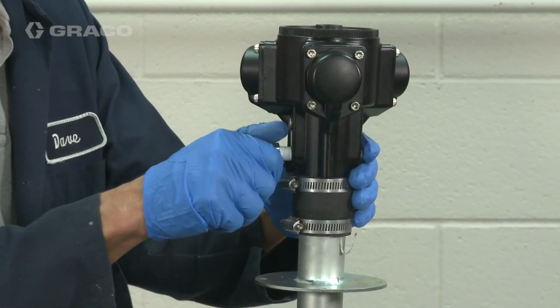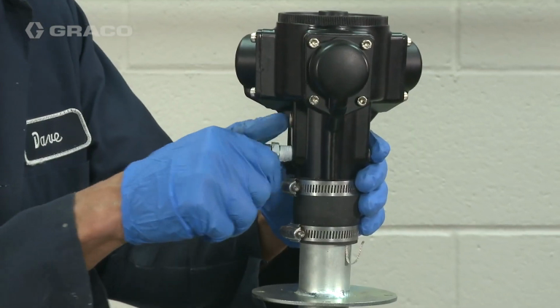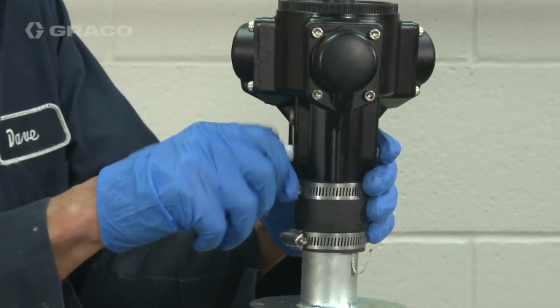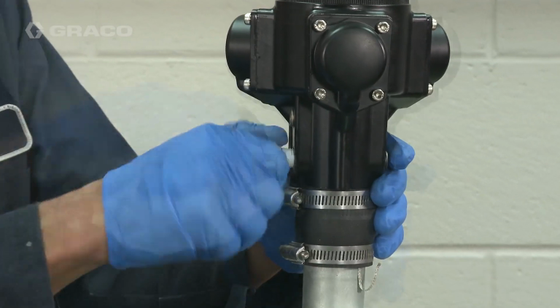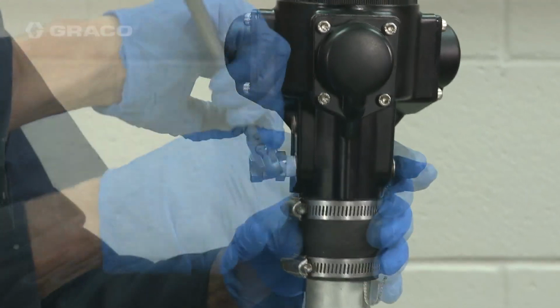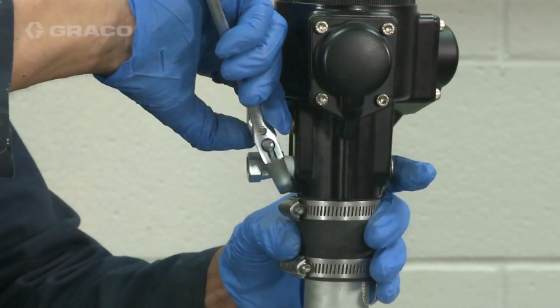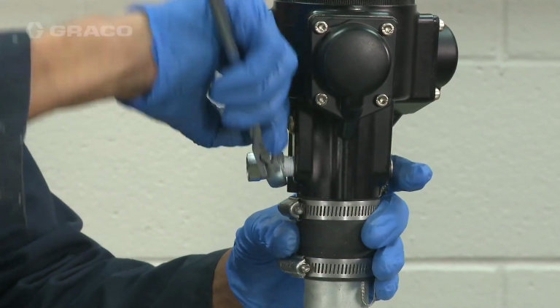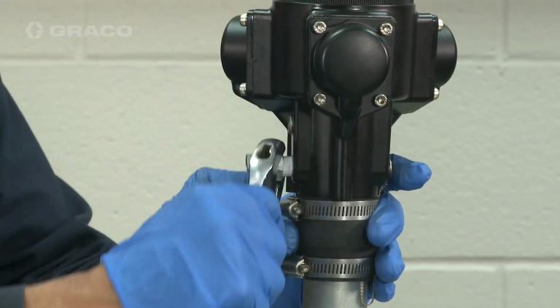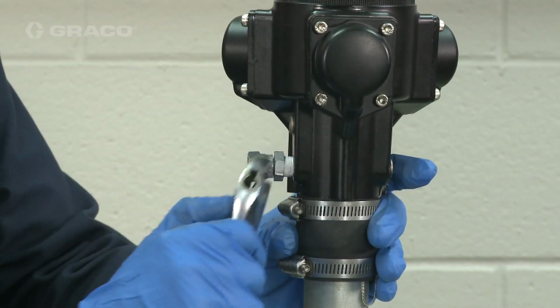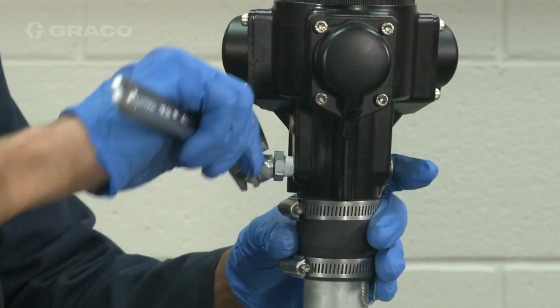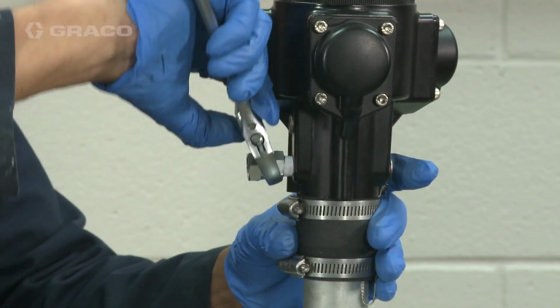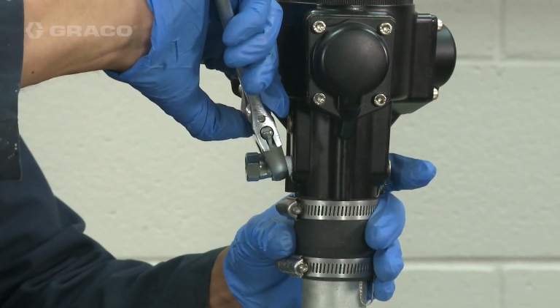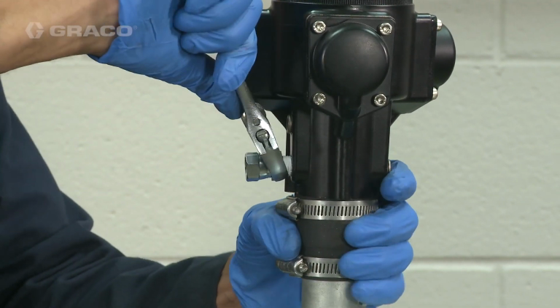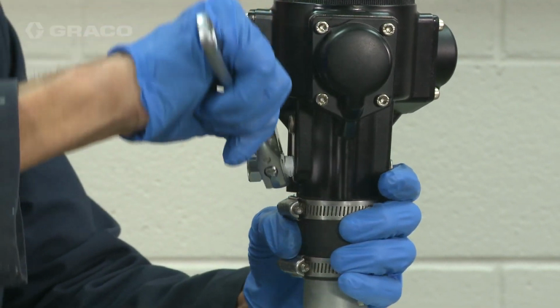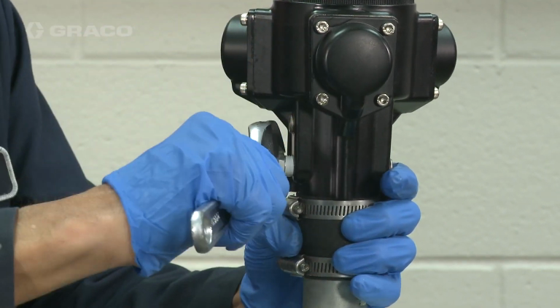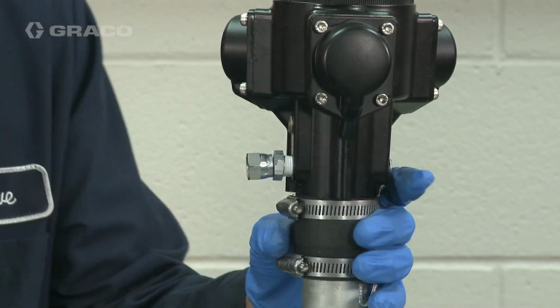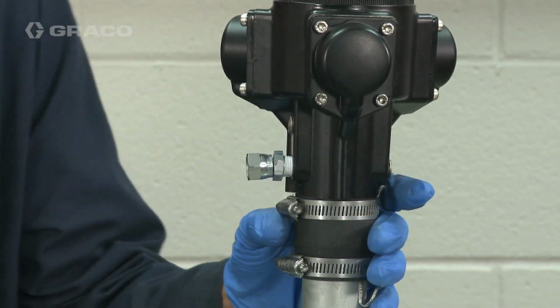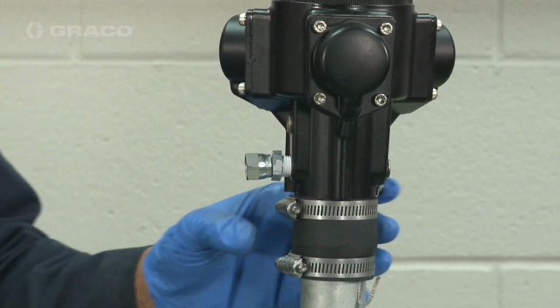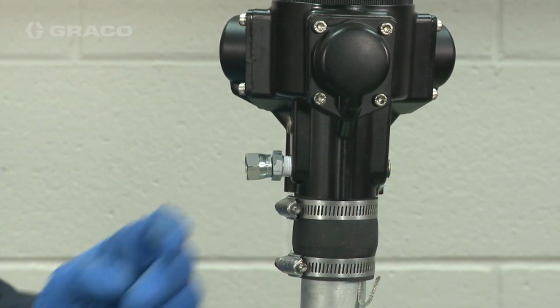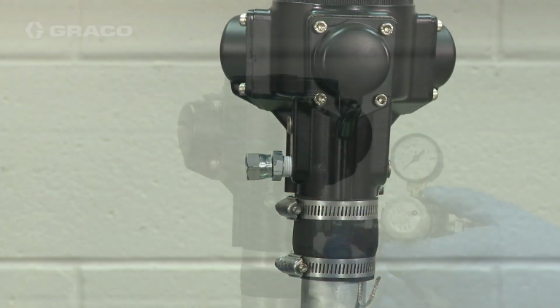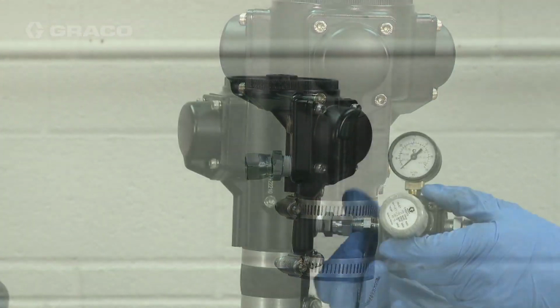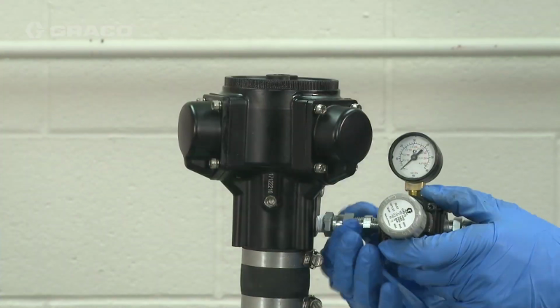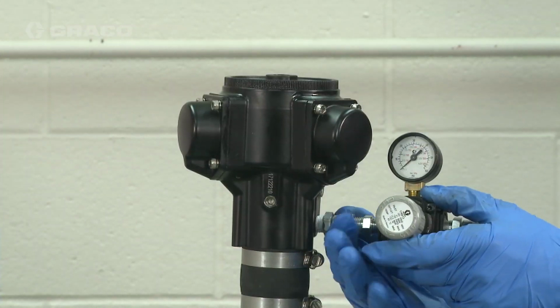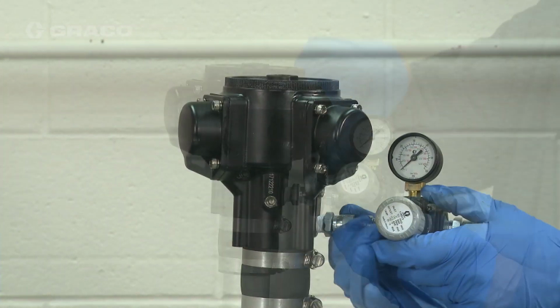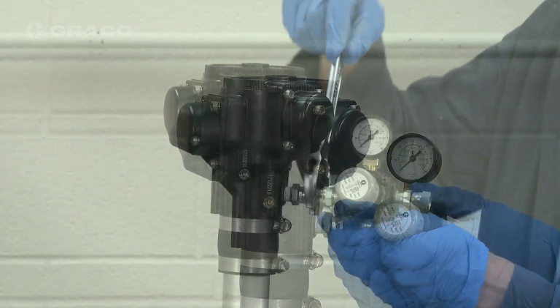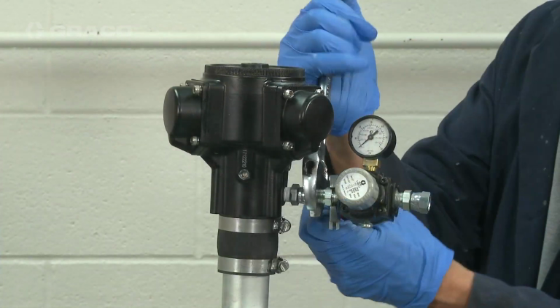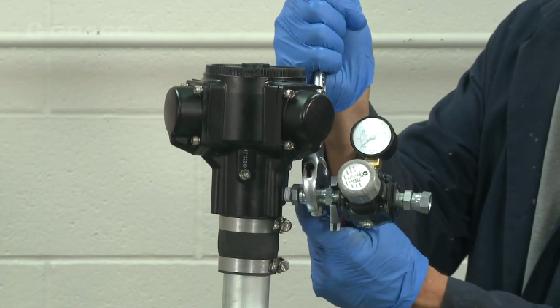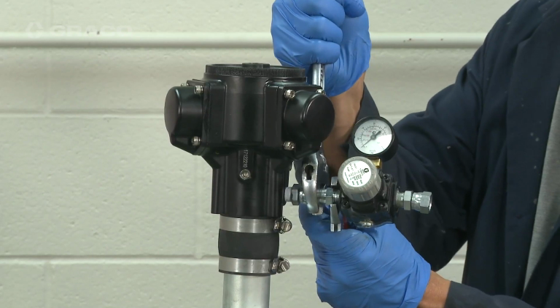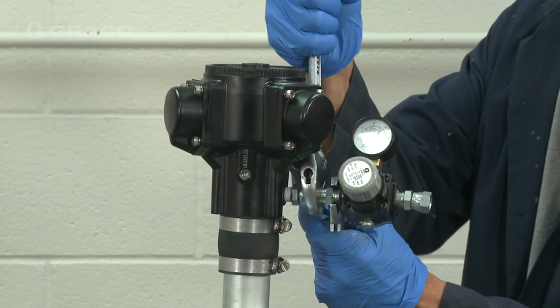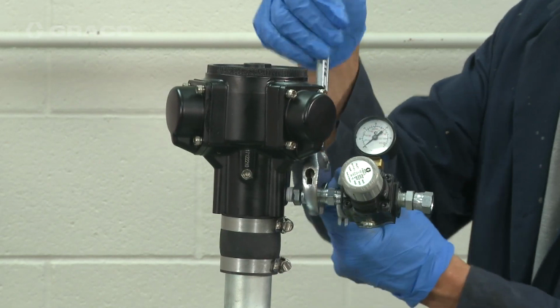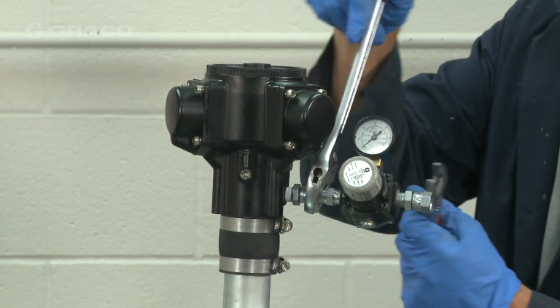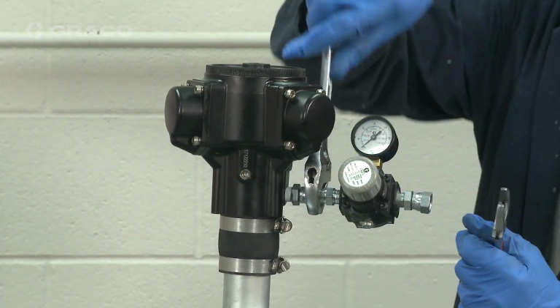Then connect the air pressure regulator and the exhaust muffler. Note that depending on where you locate the air inlet is going to determine the rotation of the agitator.